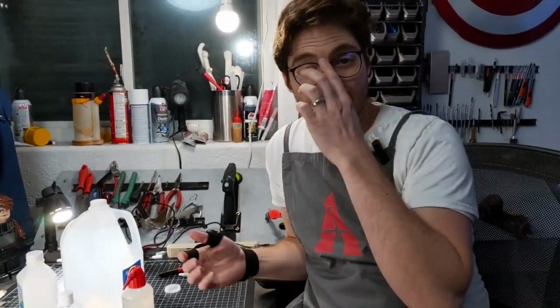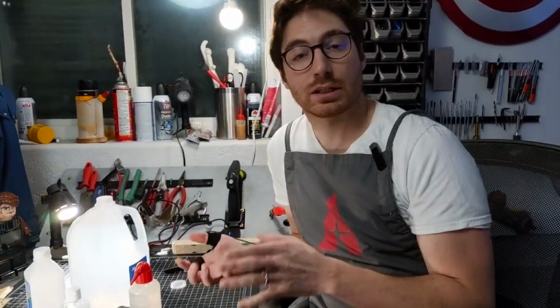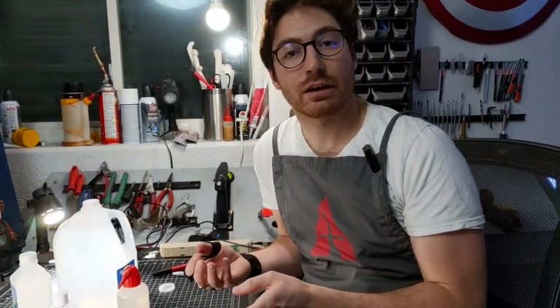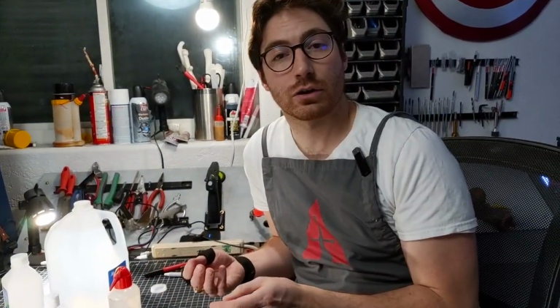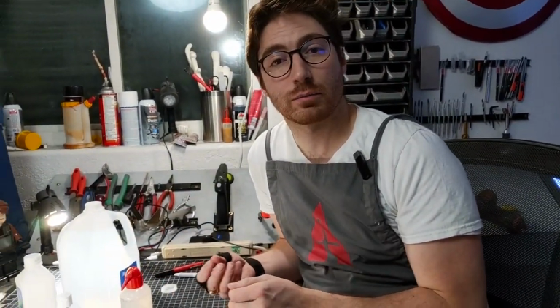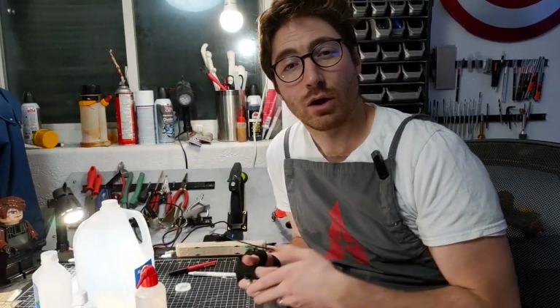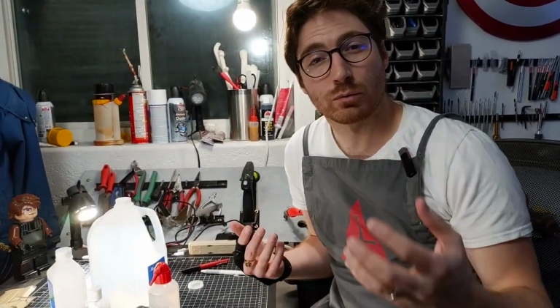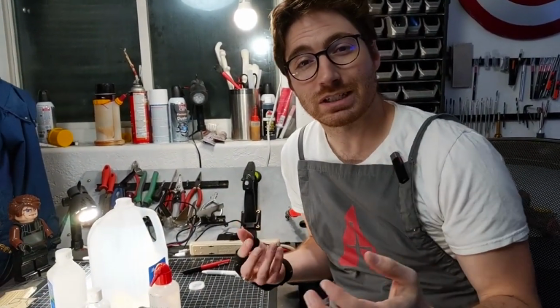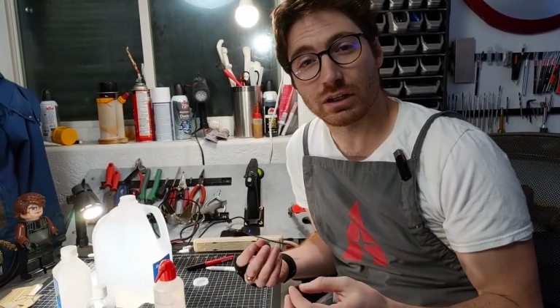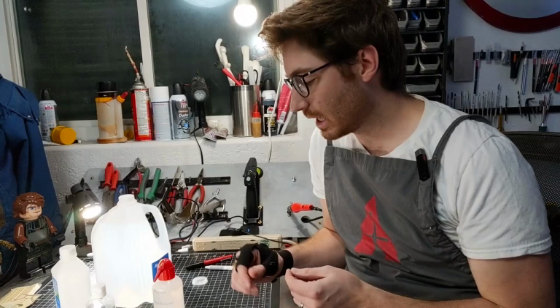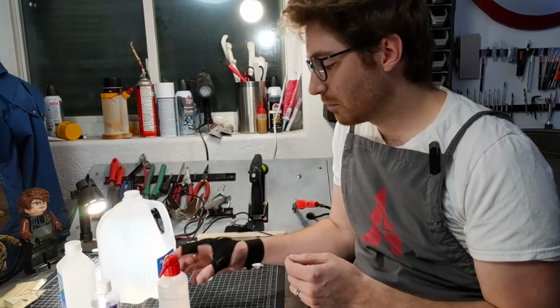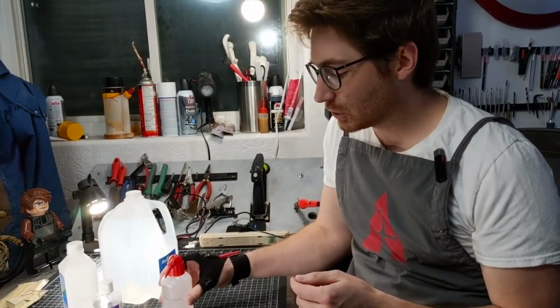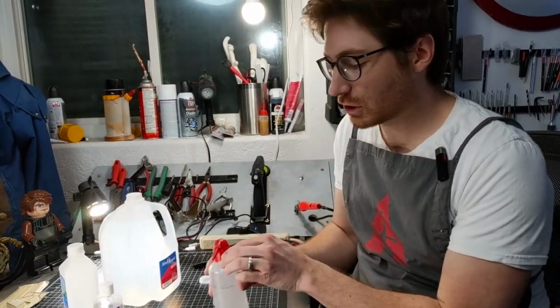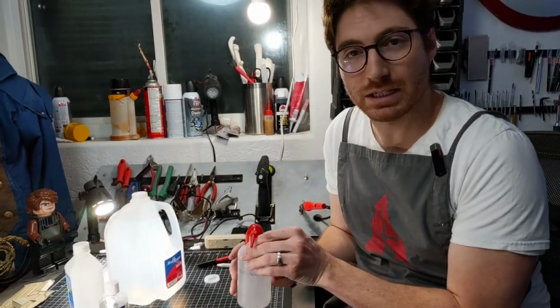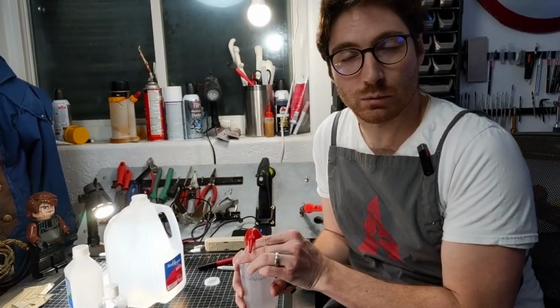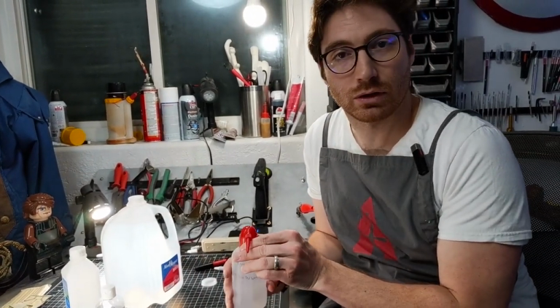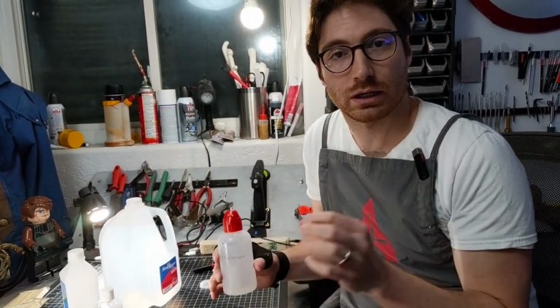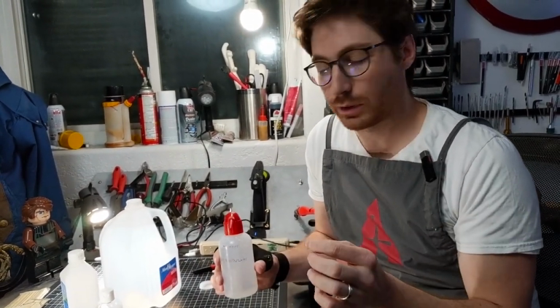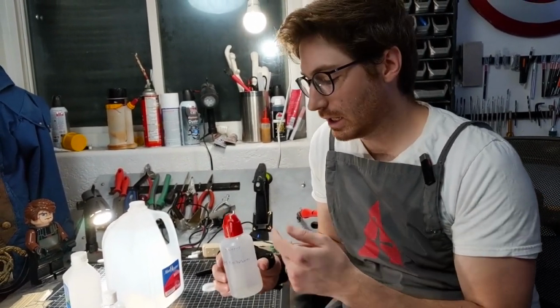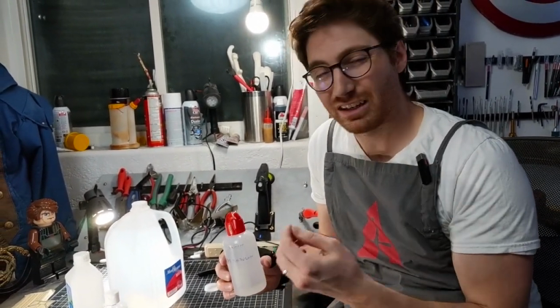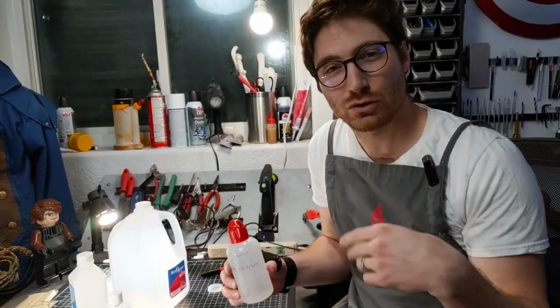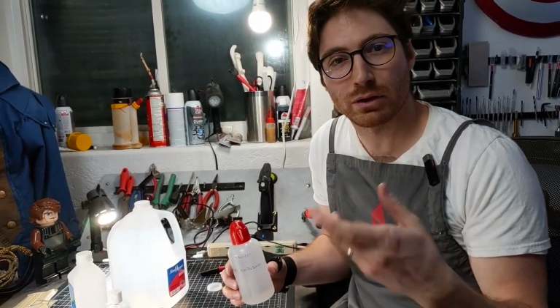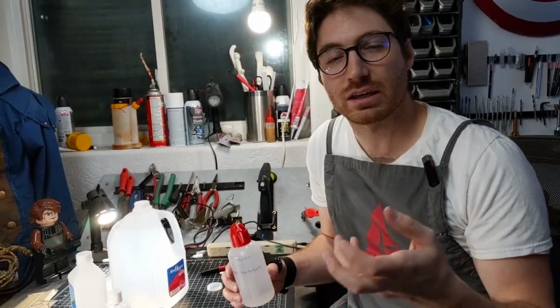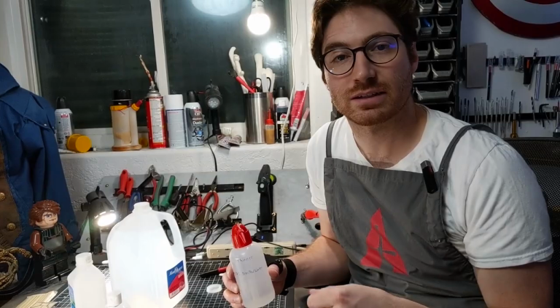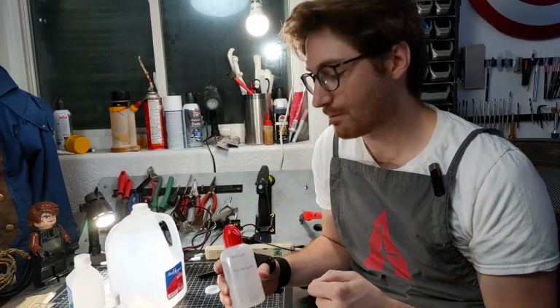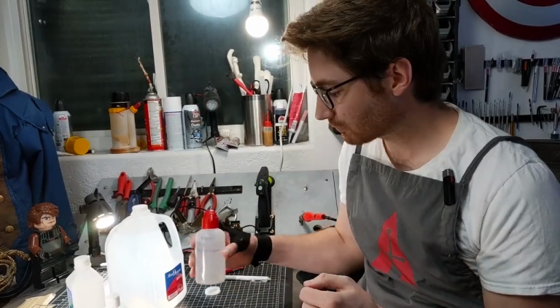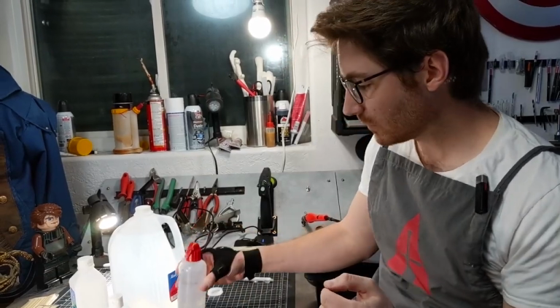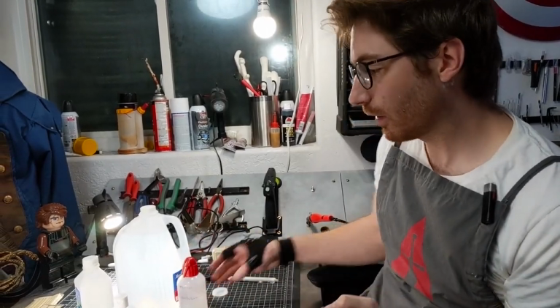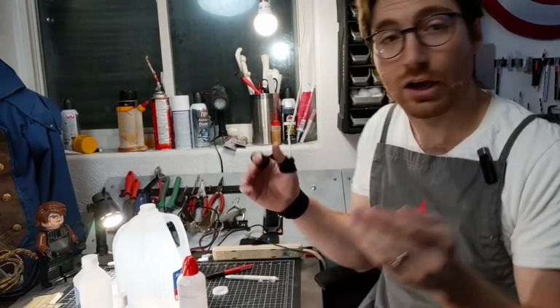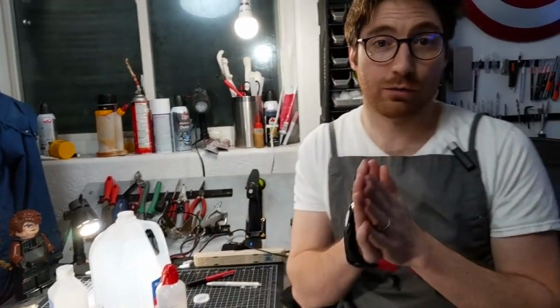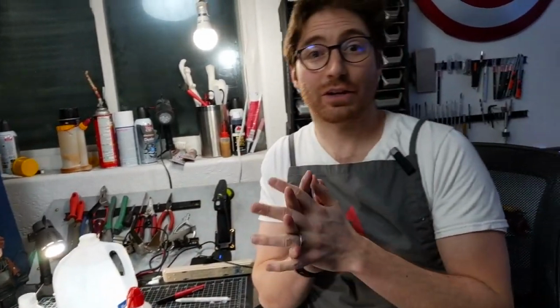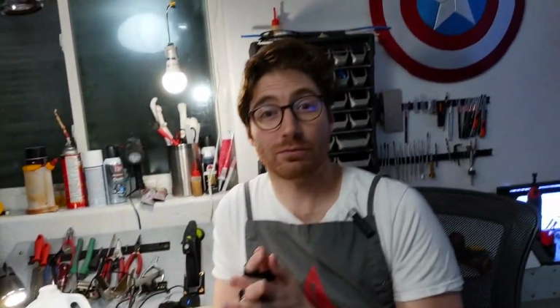To thin down your acrylic paint with this, we'll do a more detailed video, but essentially you just mix this in with your acrylic until it gets to a milky consistency.